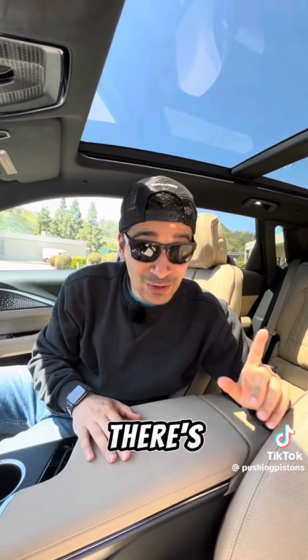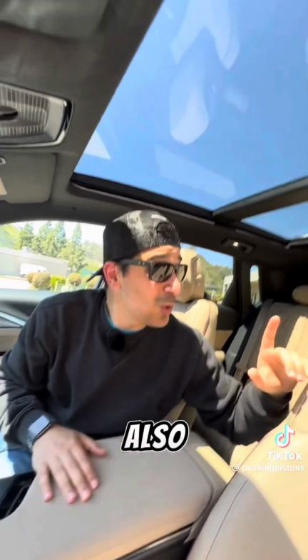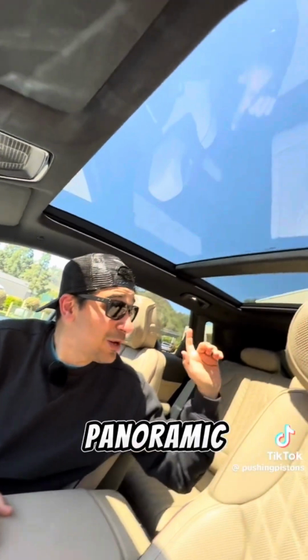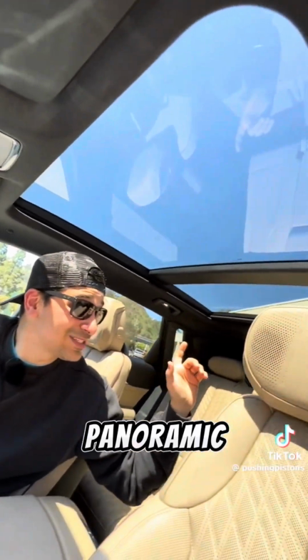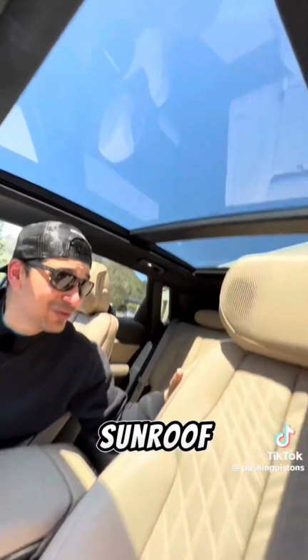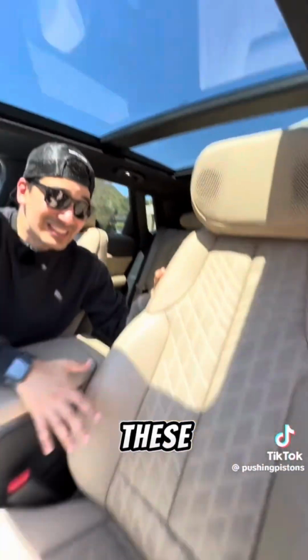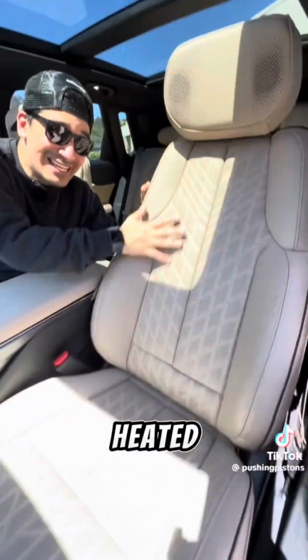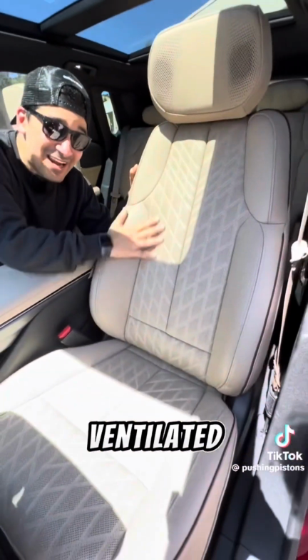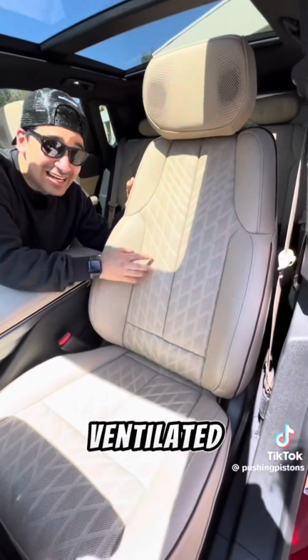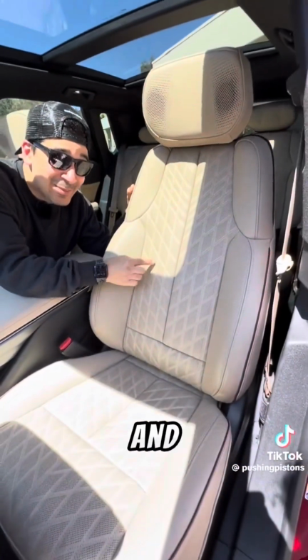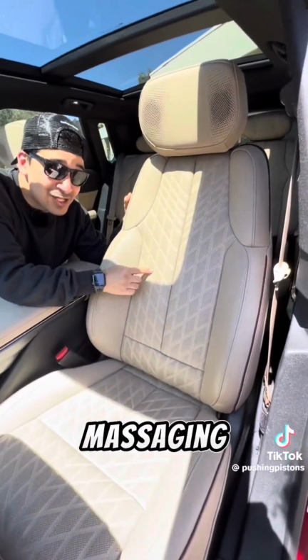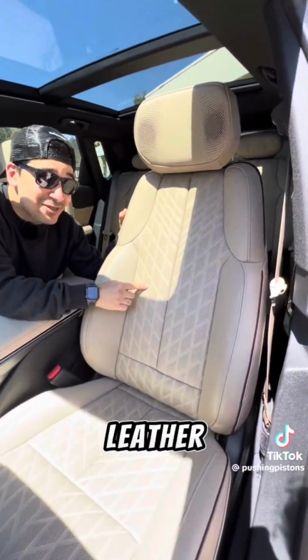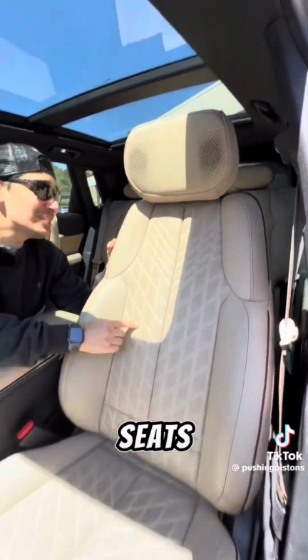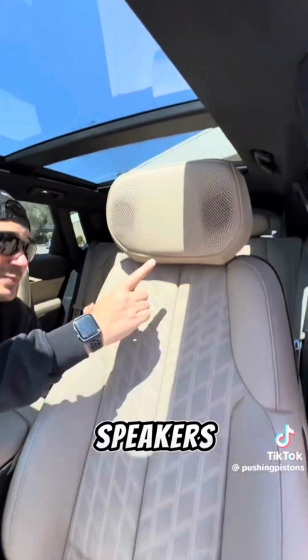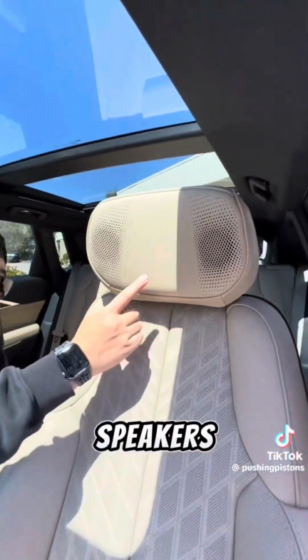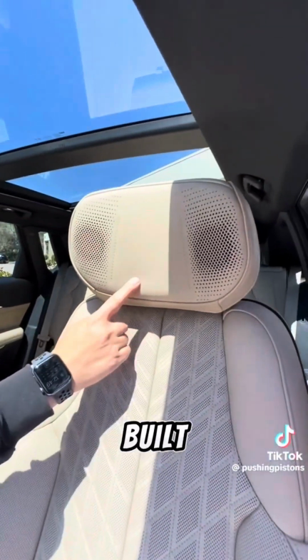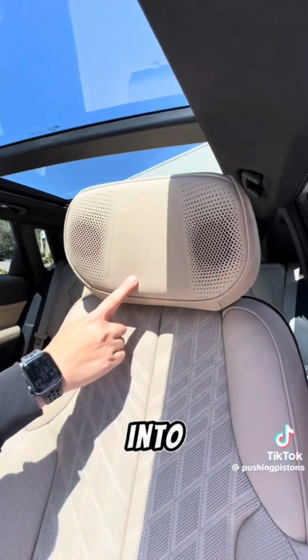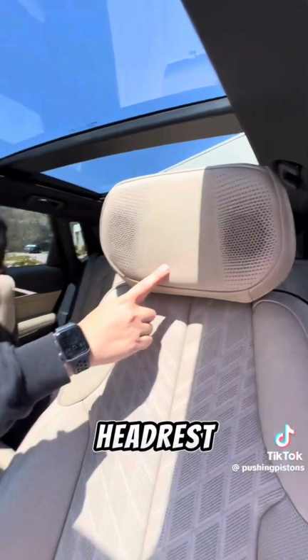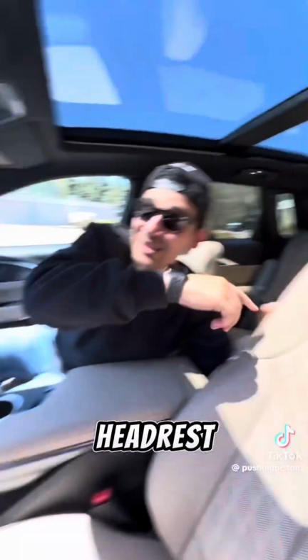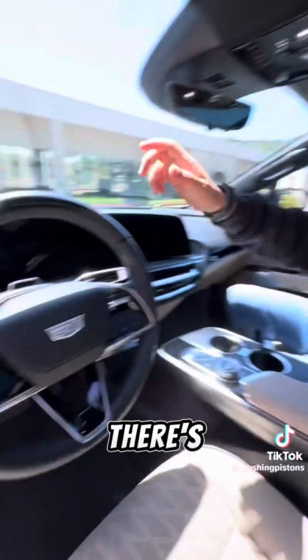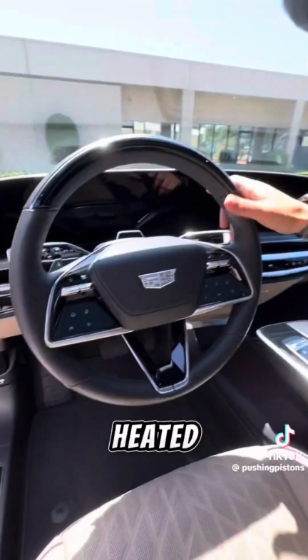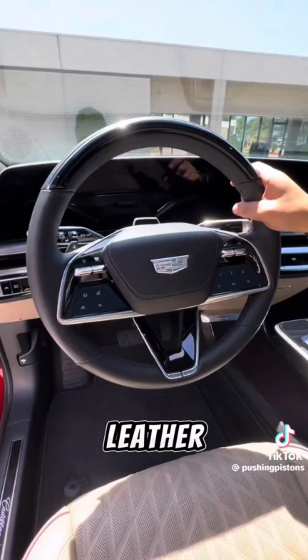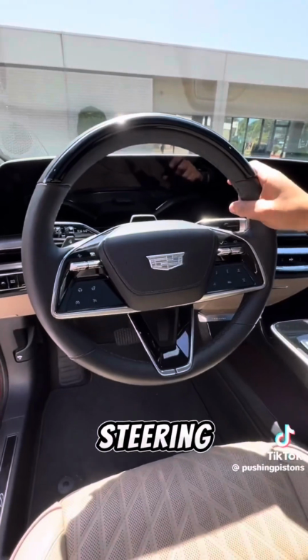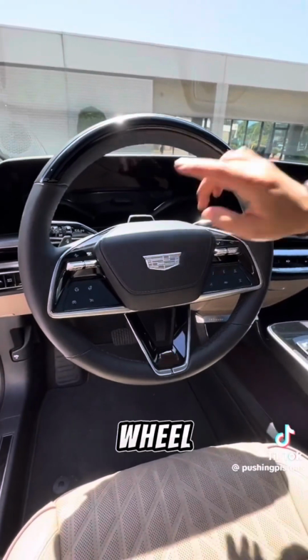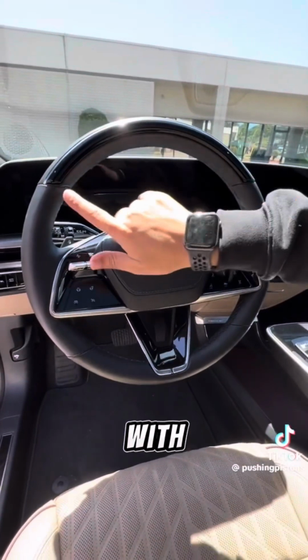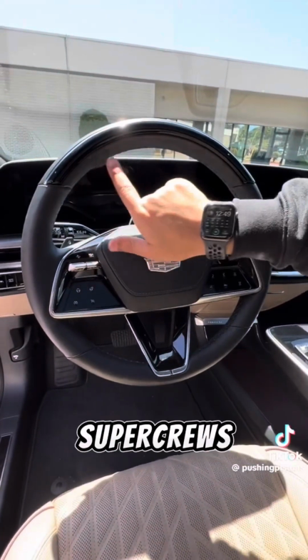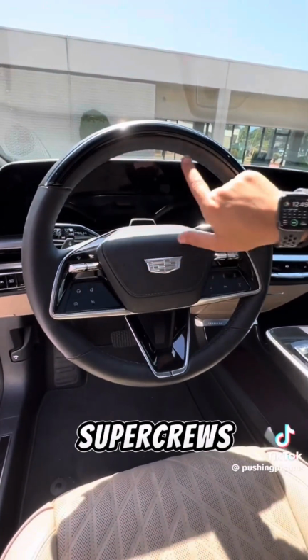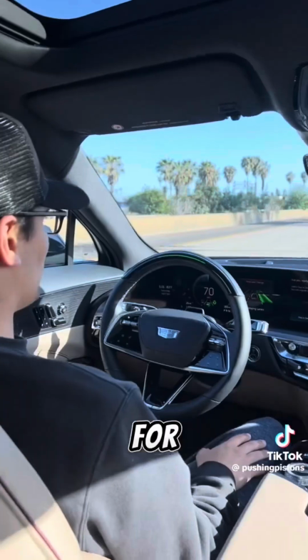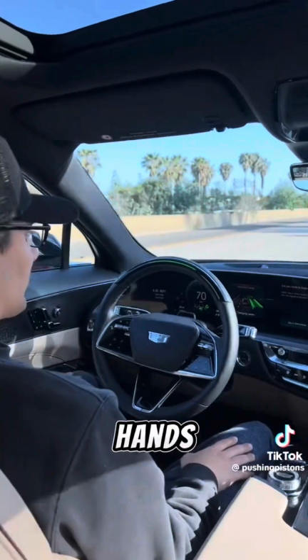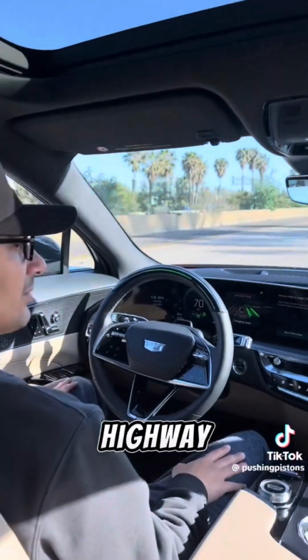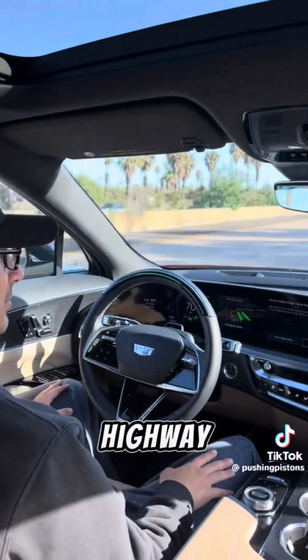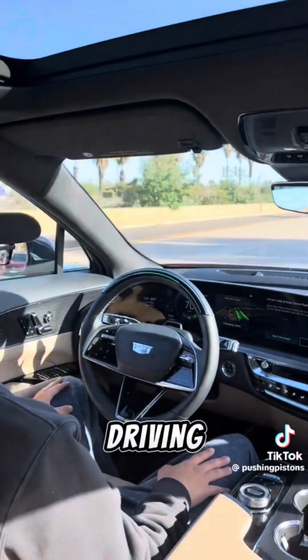There's also a panoramic sunroof, heated, ventilated, and massaging leather seats with speakers built into the headrest. There's a heated leather-wrapped steering wheel with SuperCruise for hands-free highway driving.